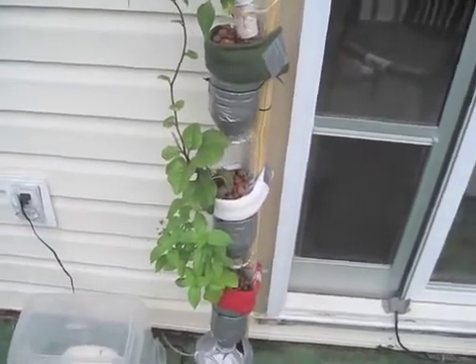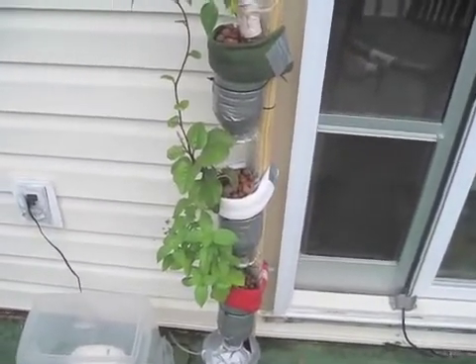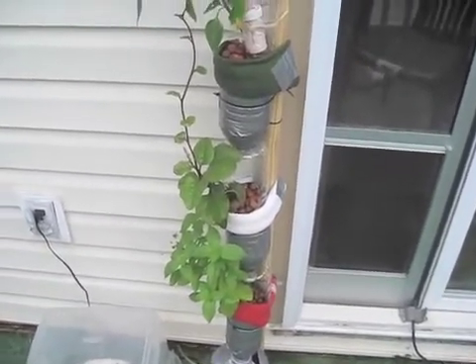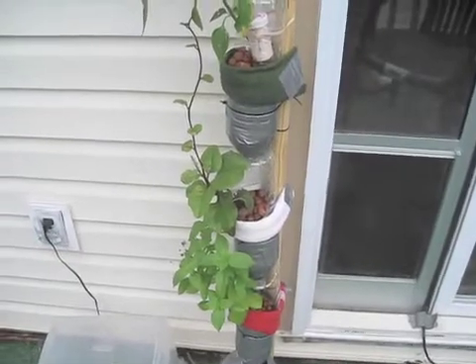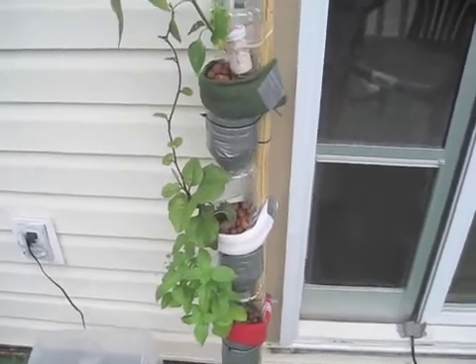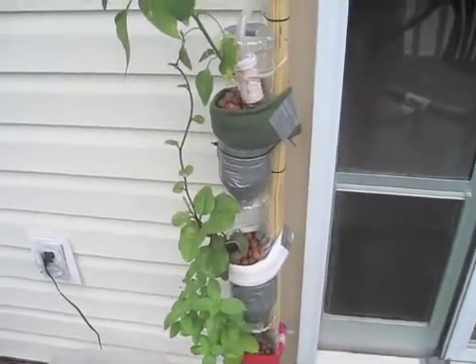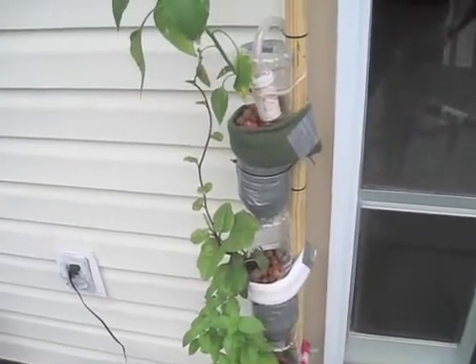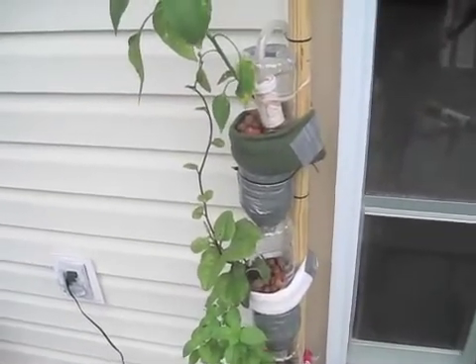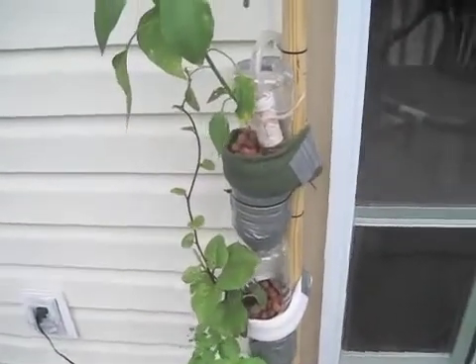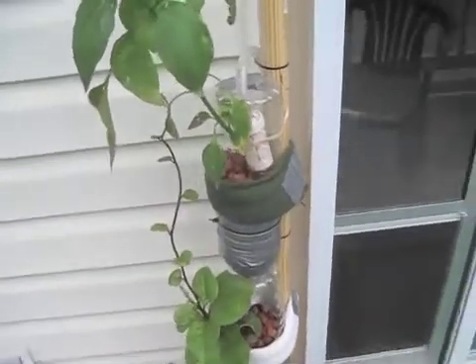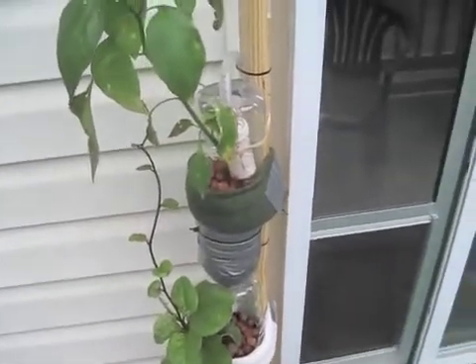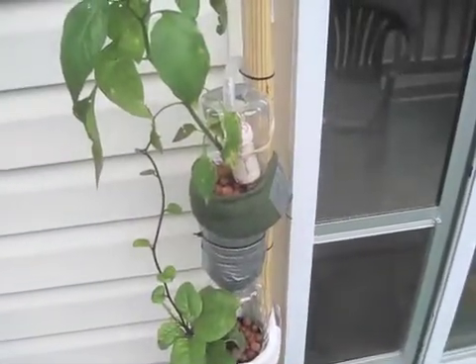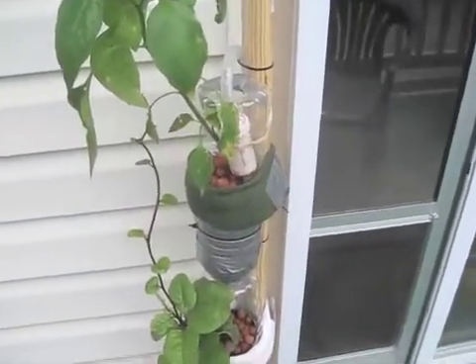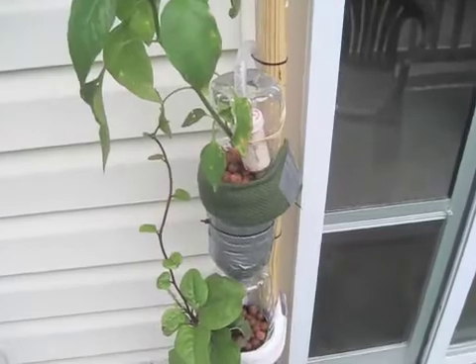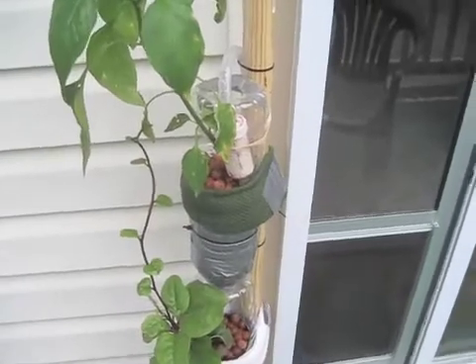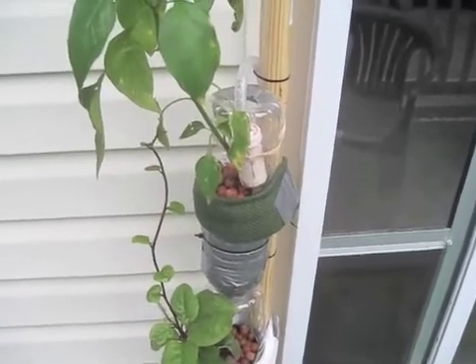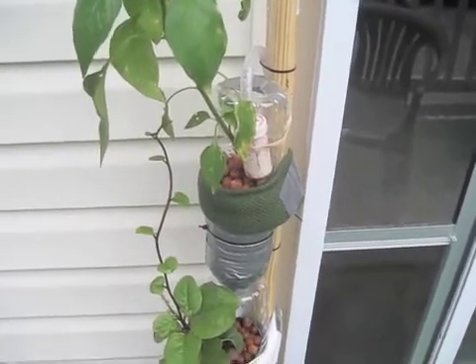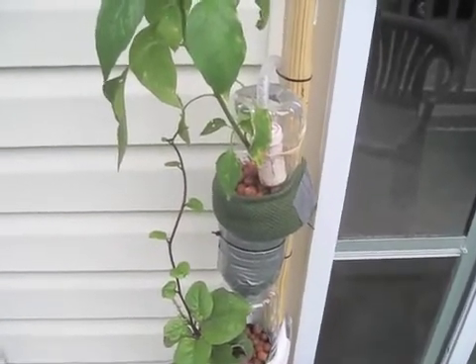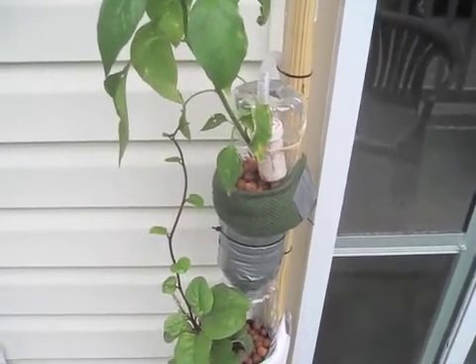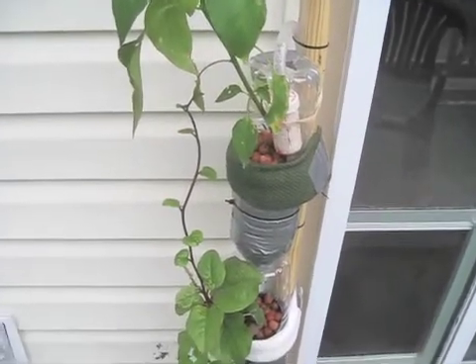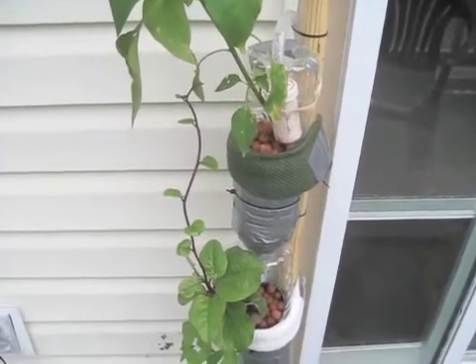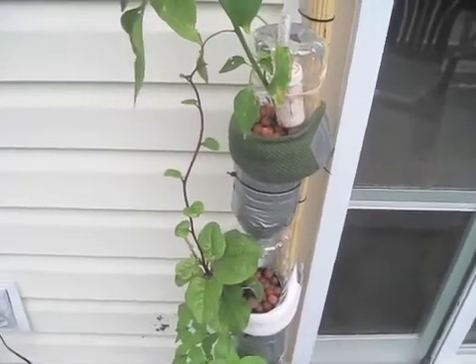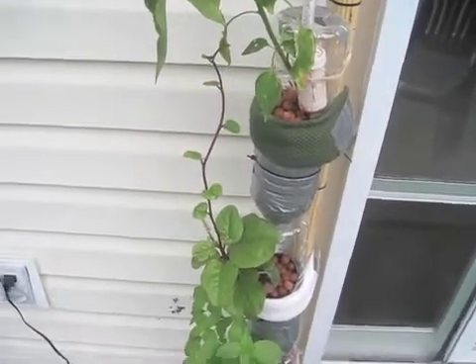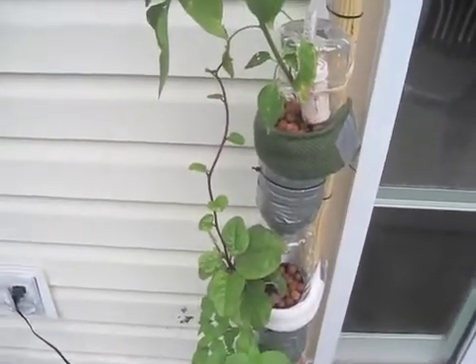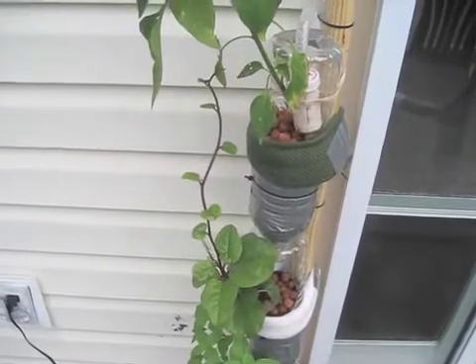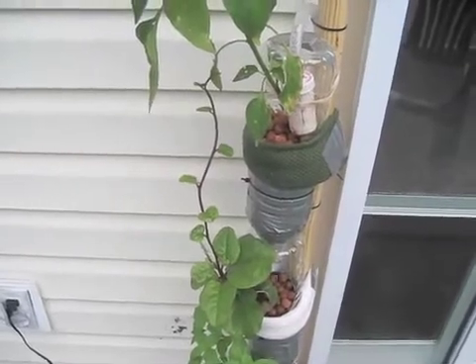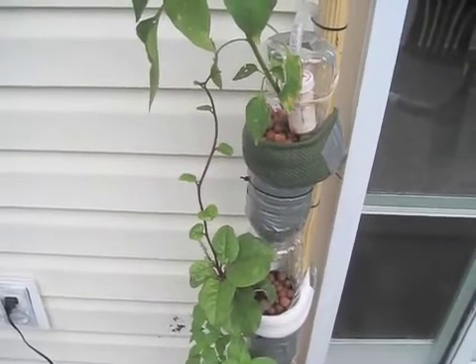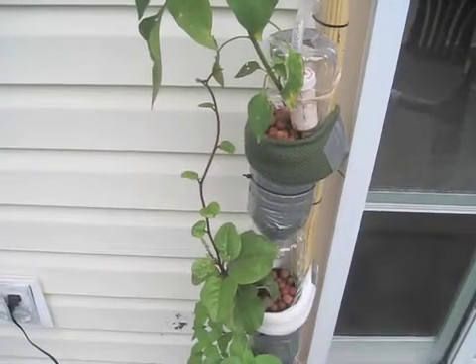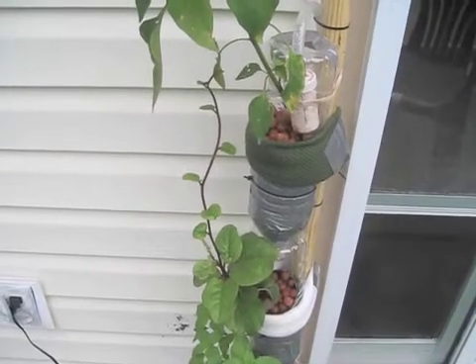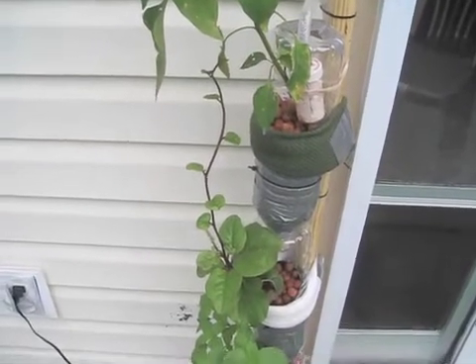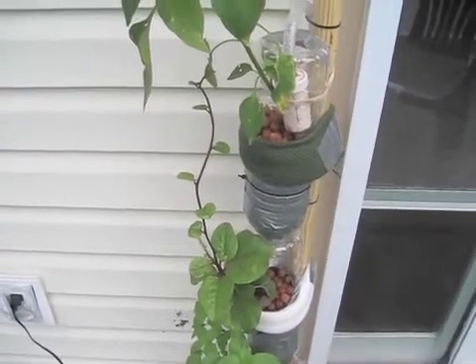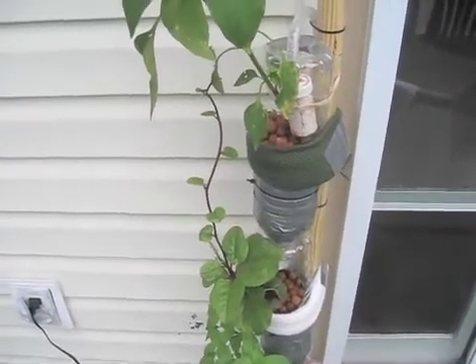But everything's been growing really well. I'm probably going to have to tie this spinach down pretty soon — it looks like it's about to get pretty crazy. So once I get this moved indoors after we move, I'll post another update.